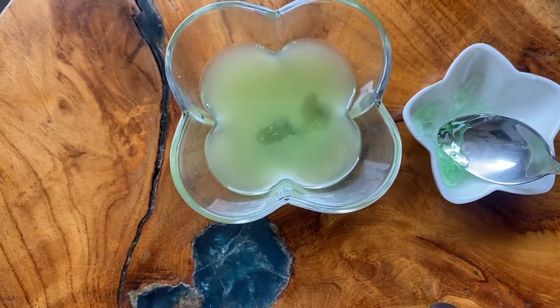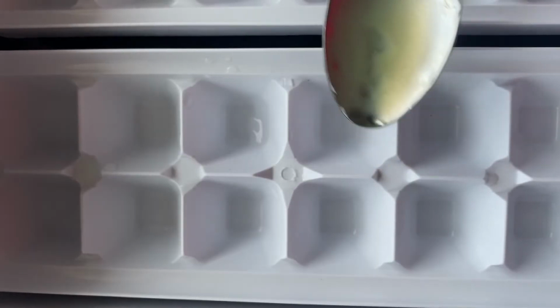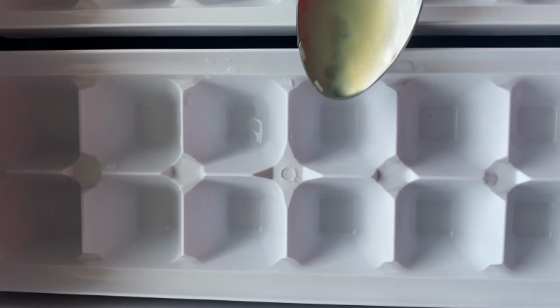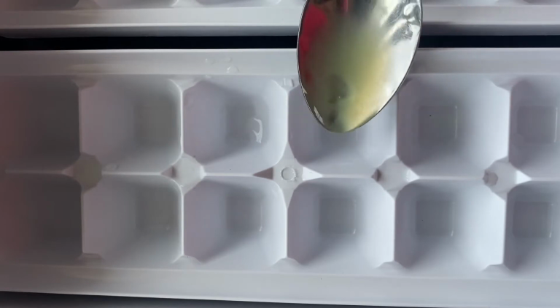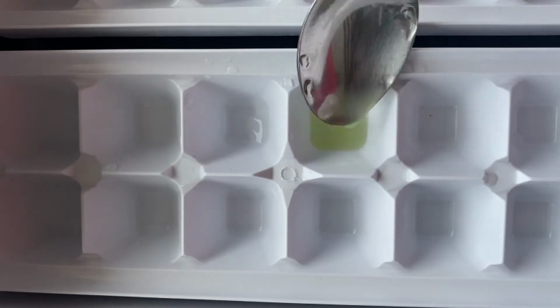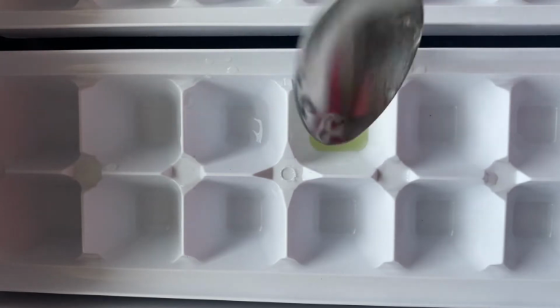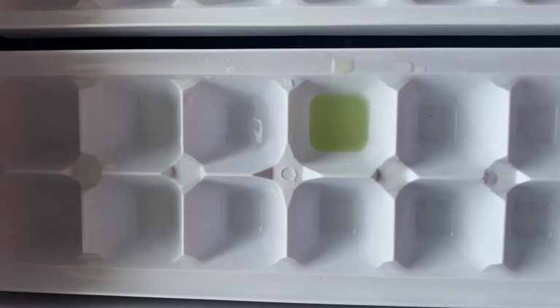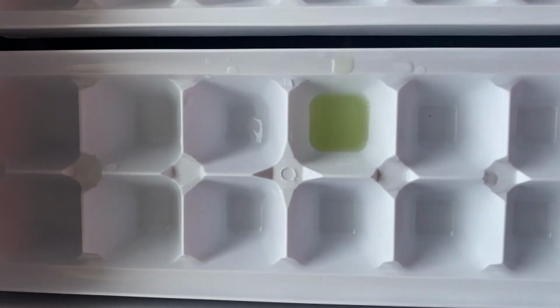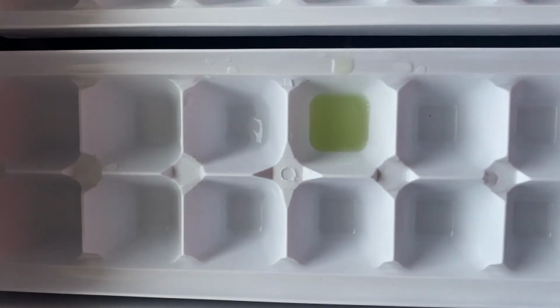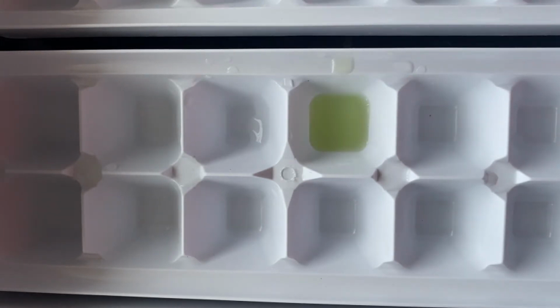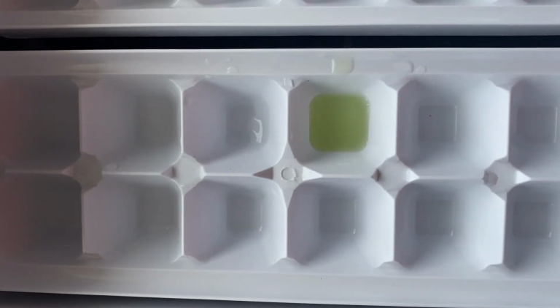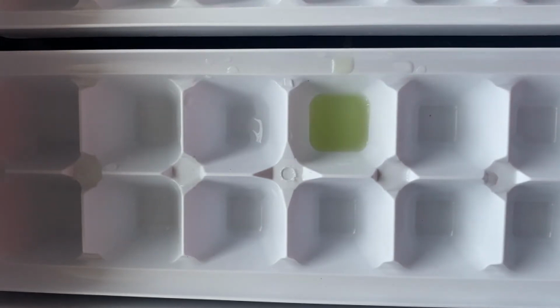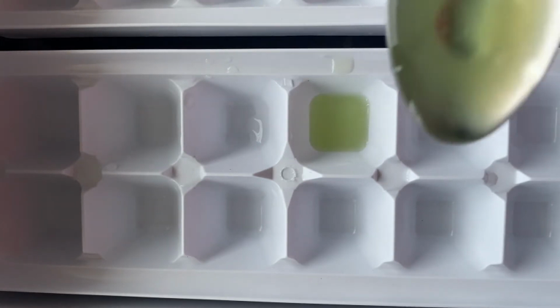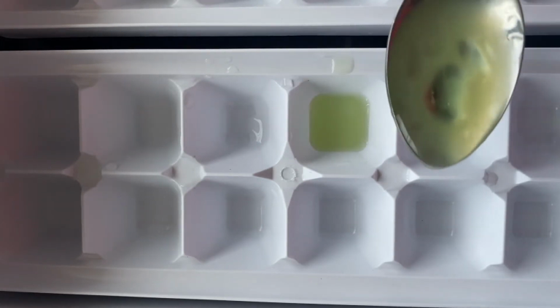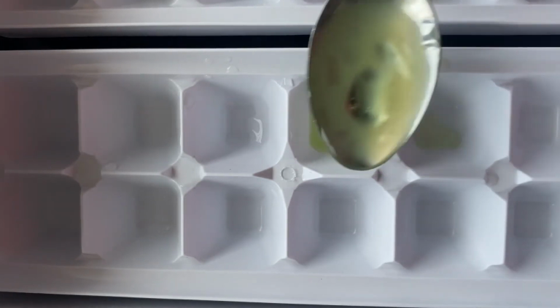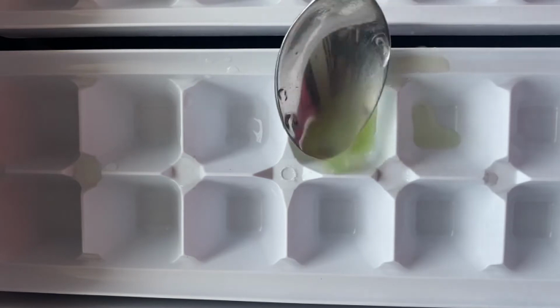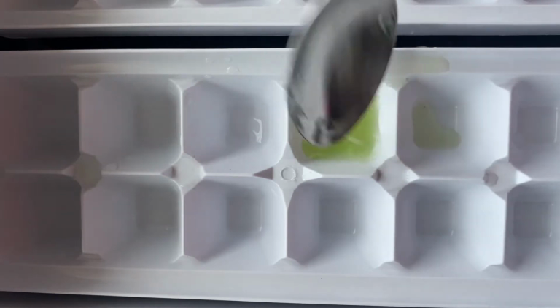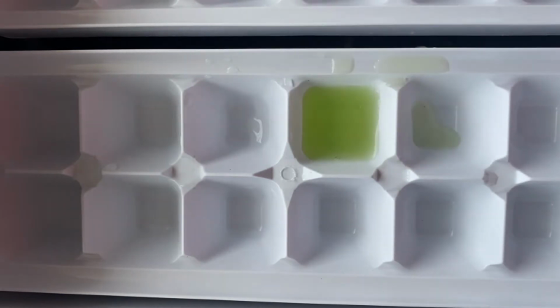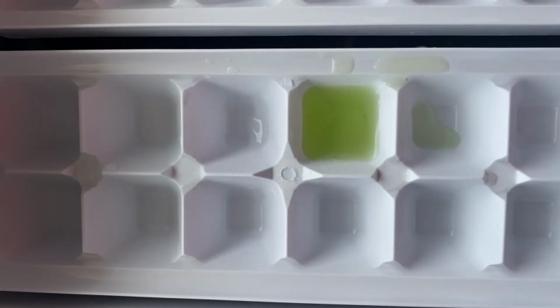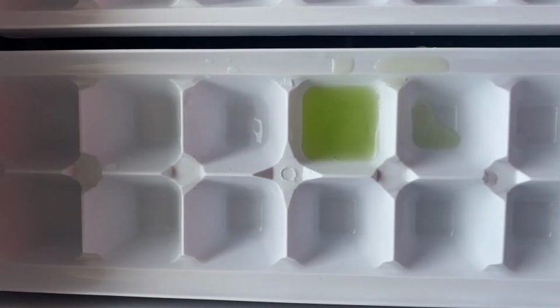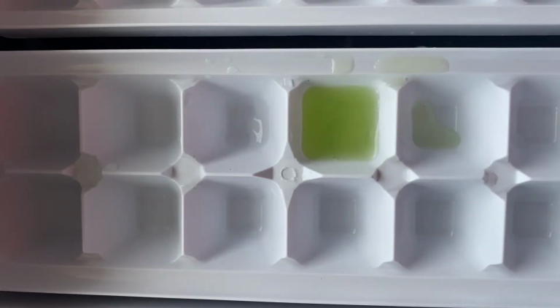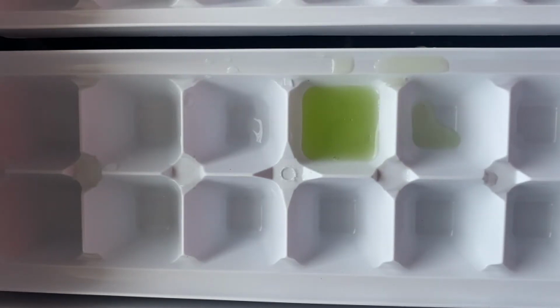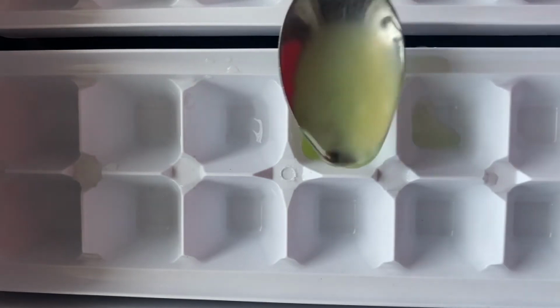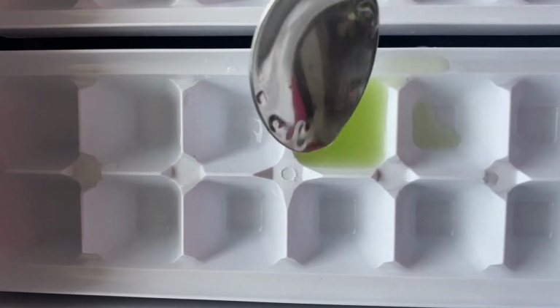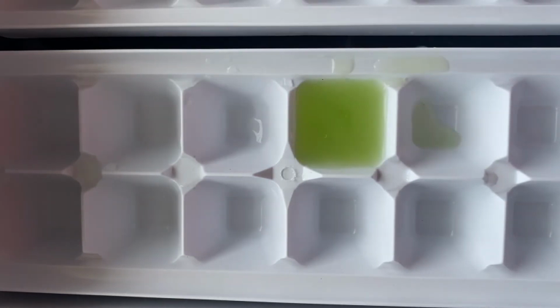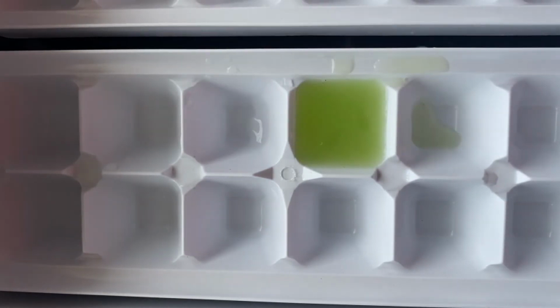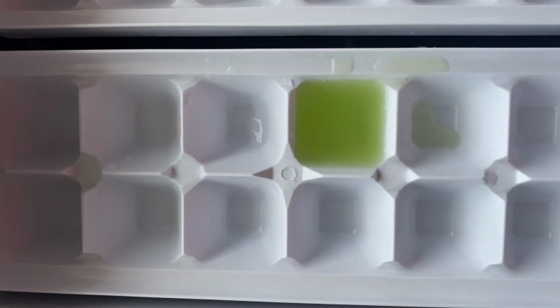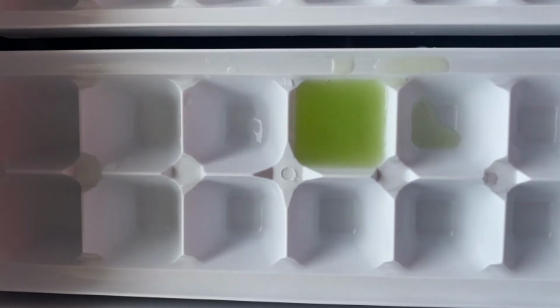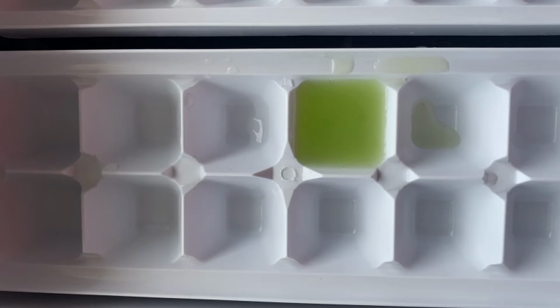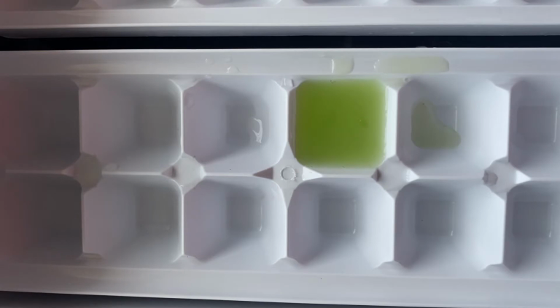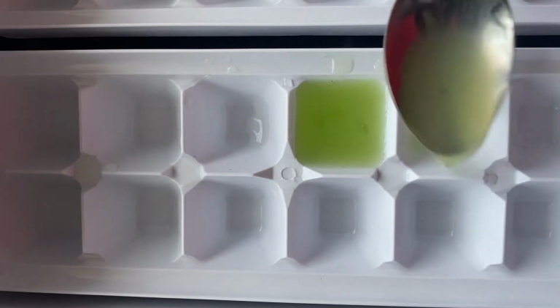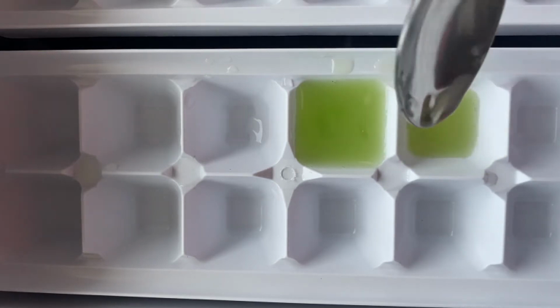After that, you have to mix aloe vera gel. Mix it properly and pour it in the ice tray. You can use this mixture for two days. You have to refrigerate it and then it is ready for use.